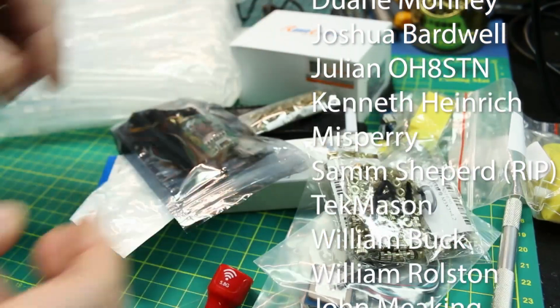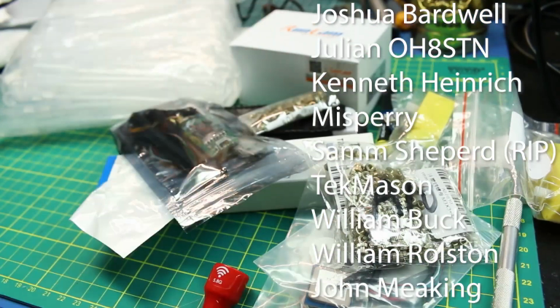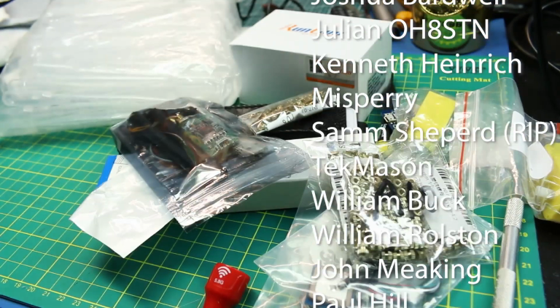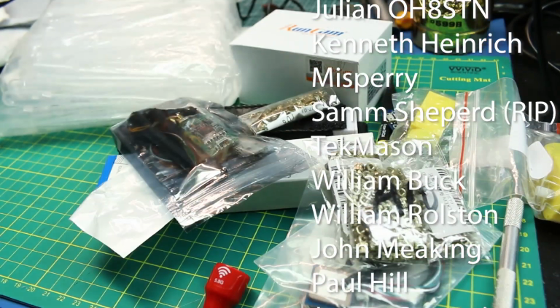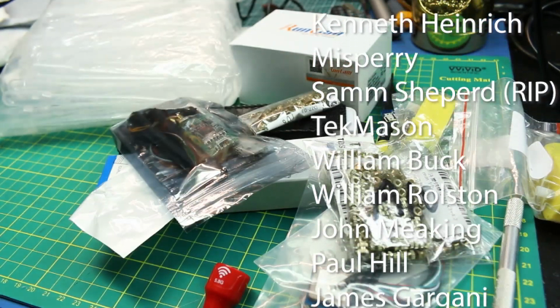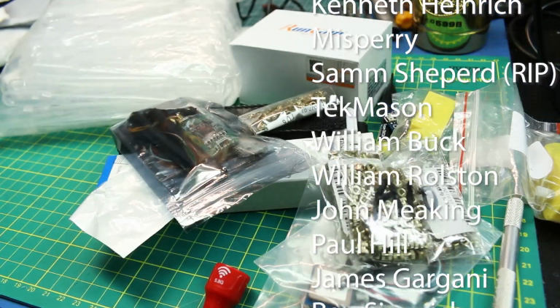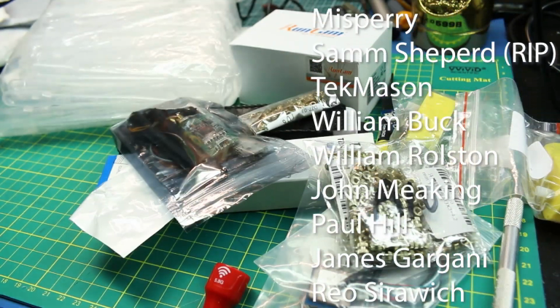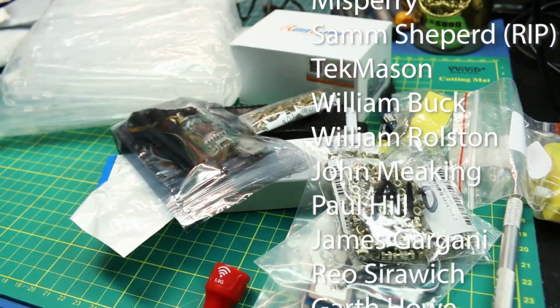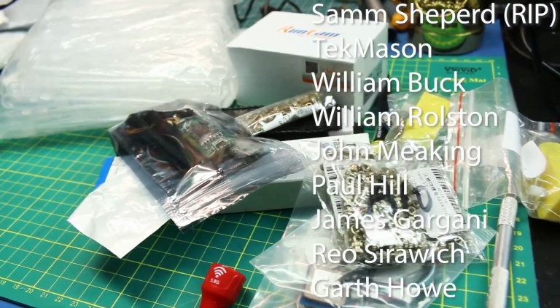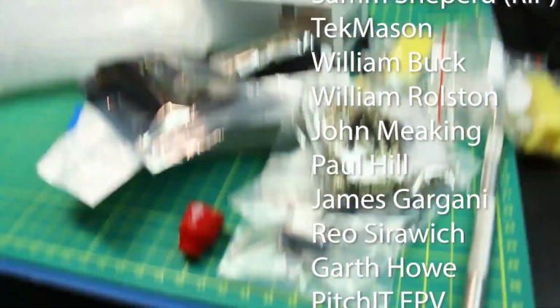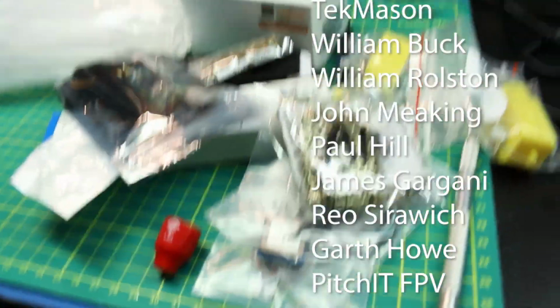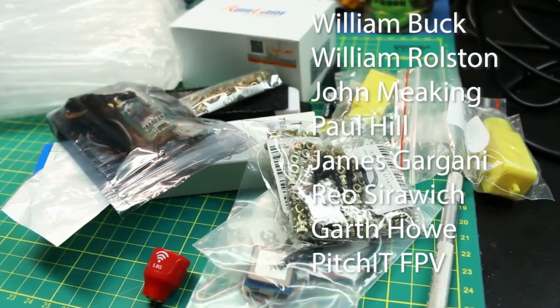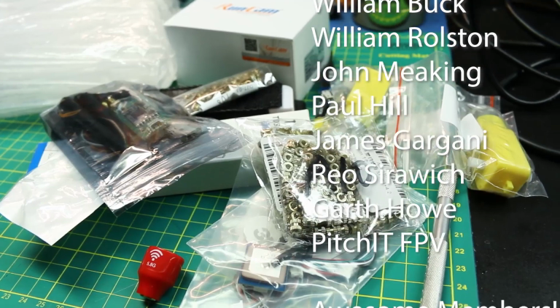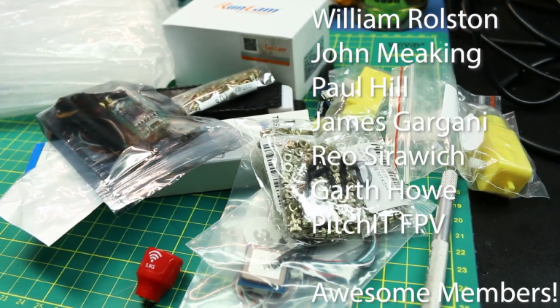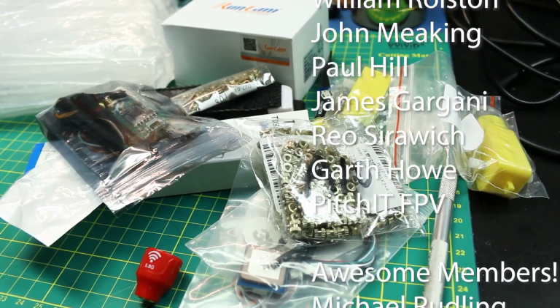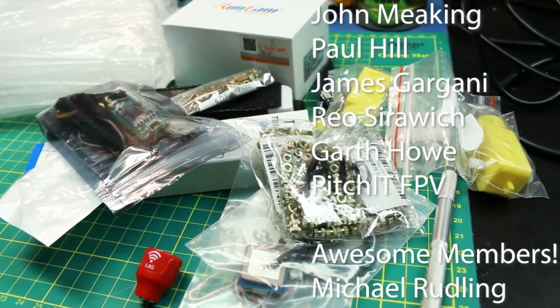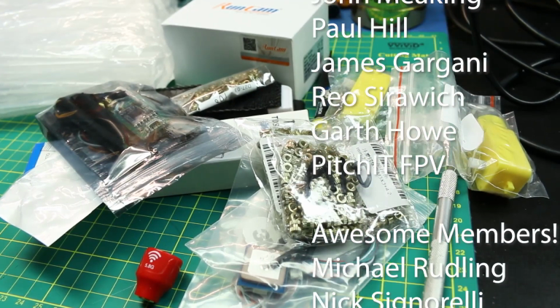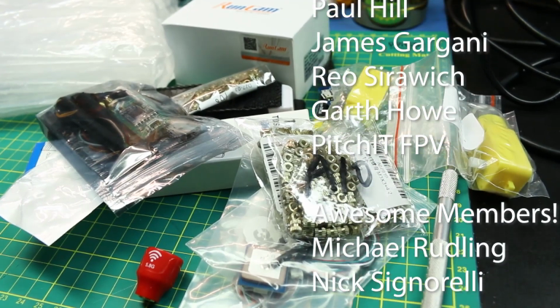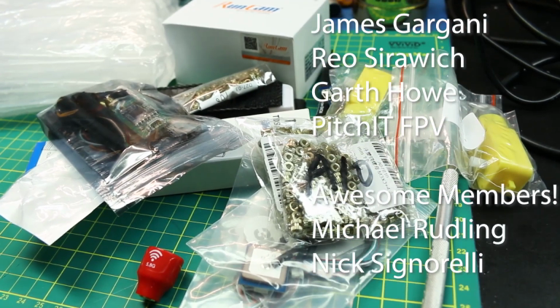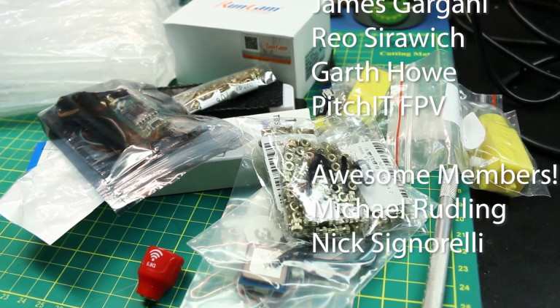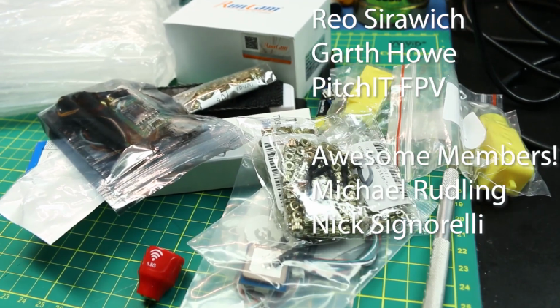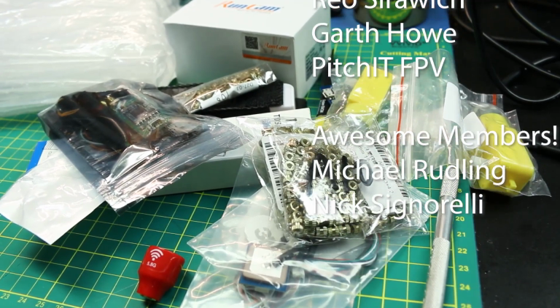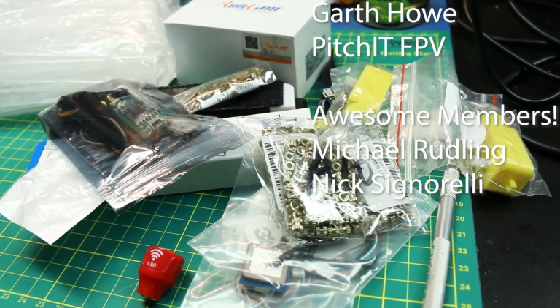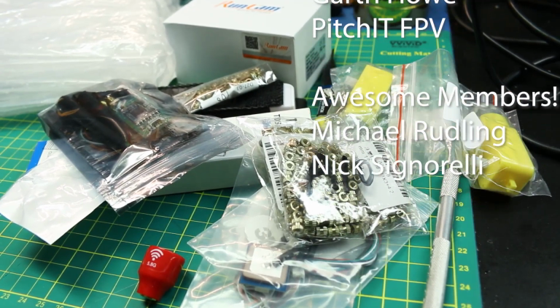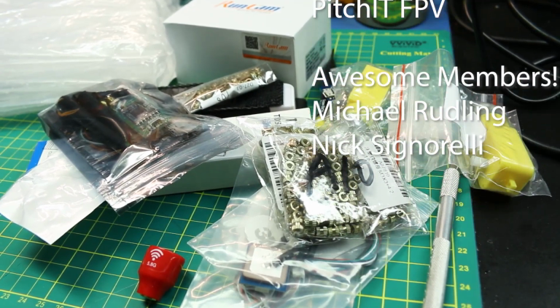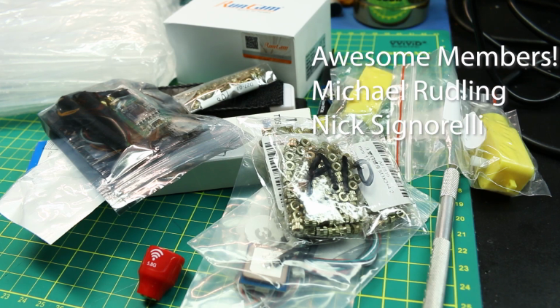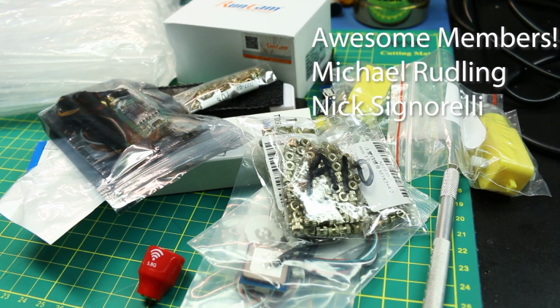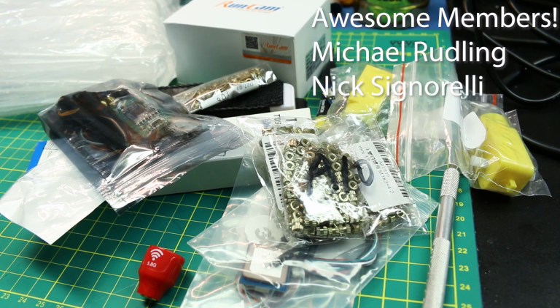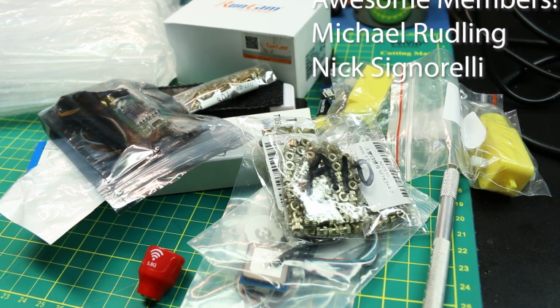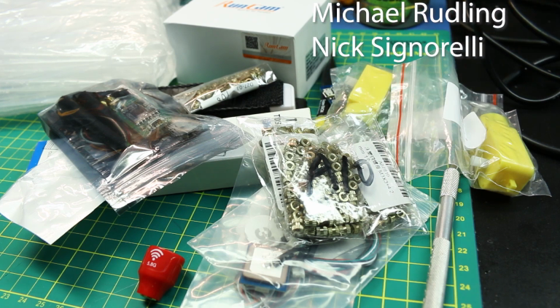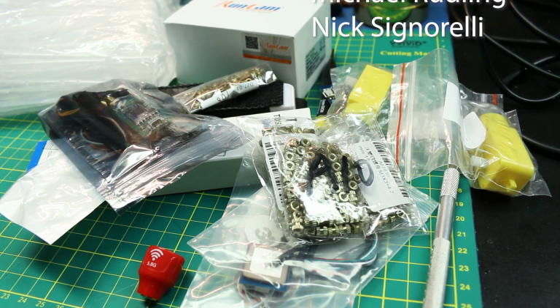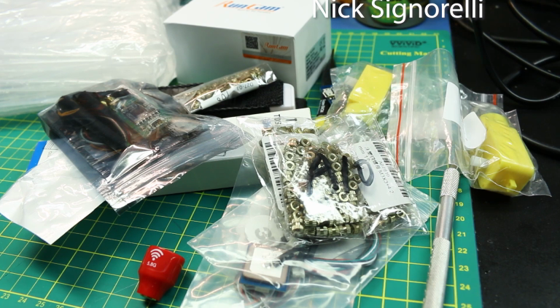Cheers guys. Hope you get some ideas for project parts, and it's just fun to hang out with you. Throw a thumbs up on this video if you like mailbags — I know I do. Cheers guys, good luck in all your projects.